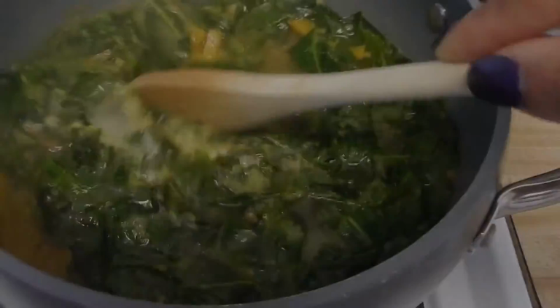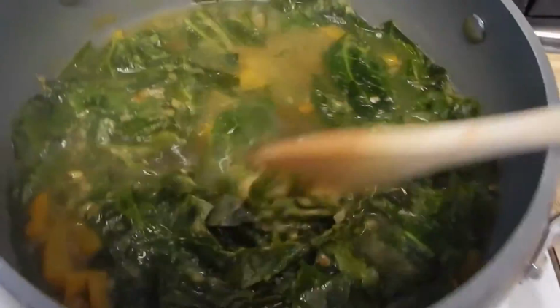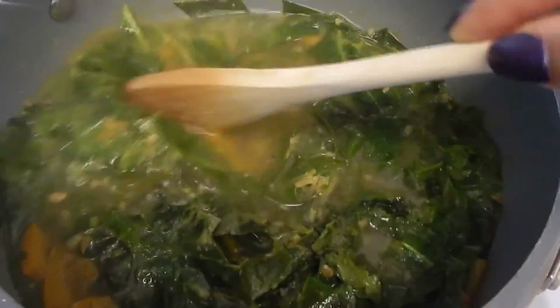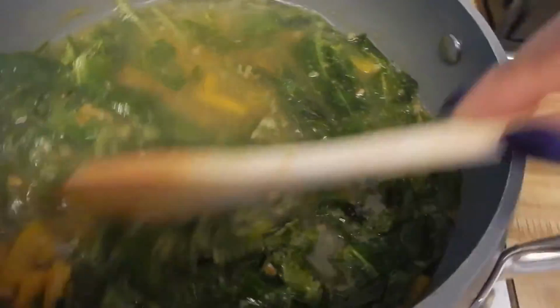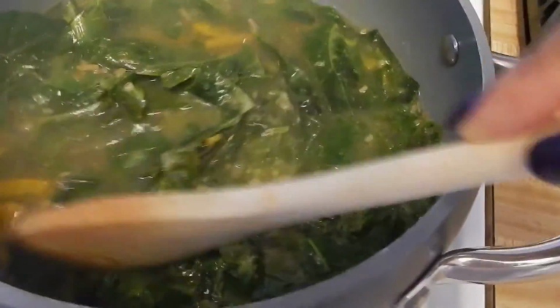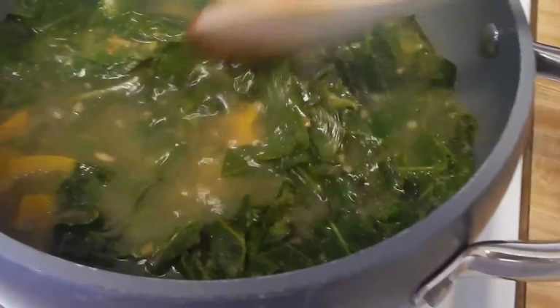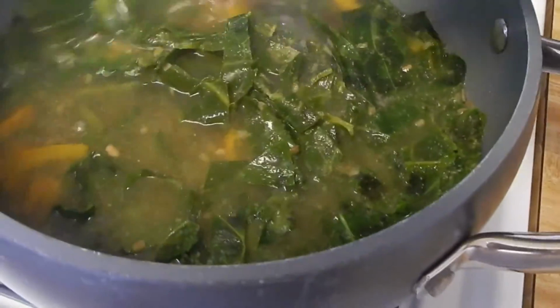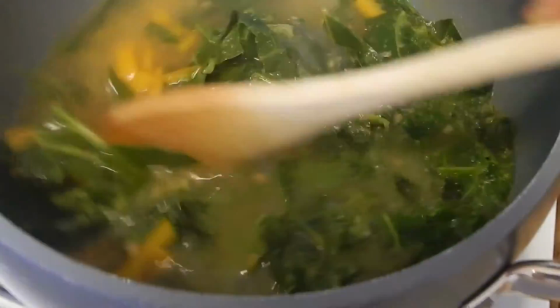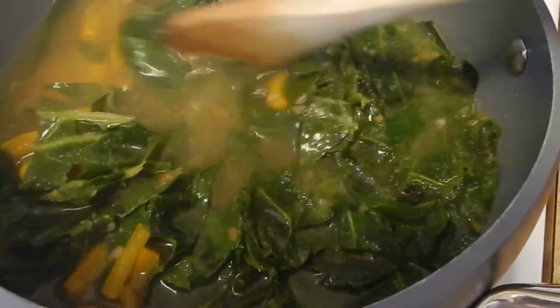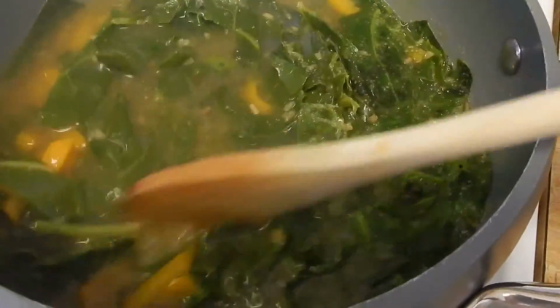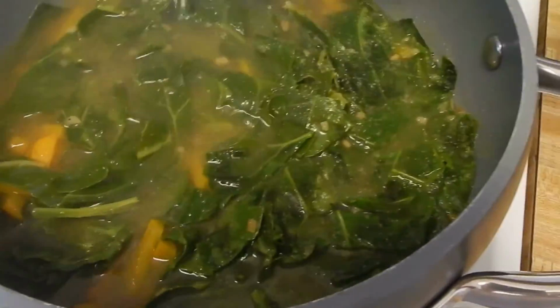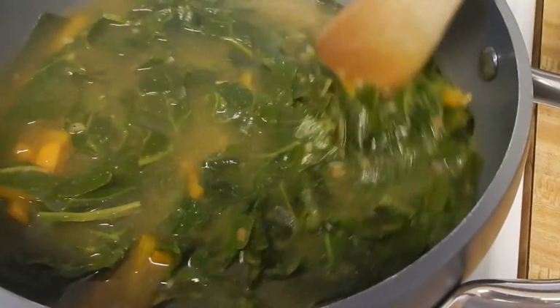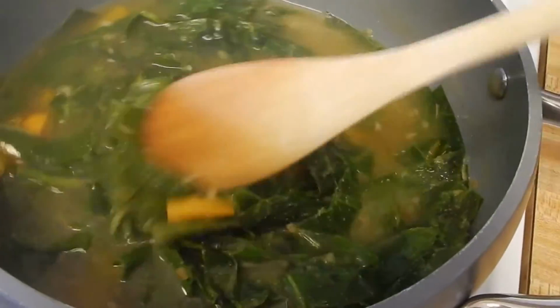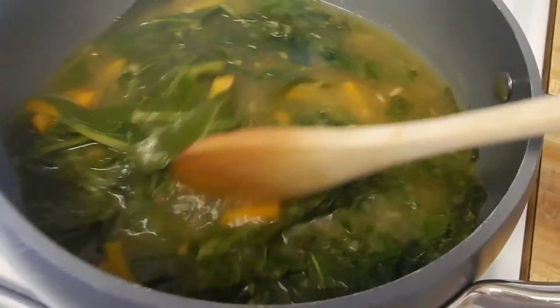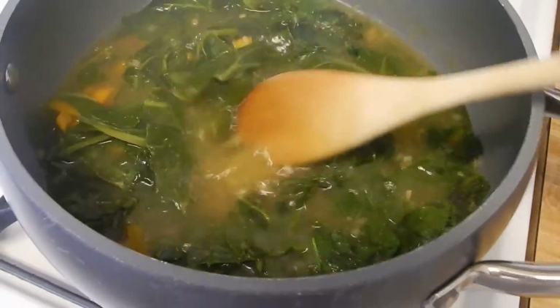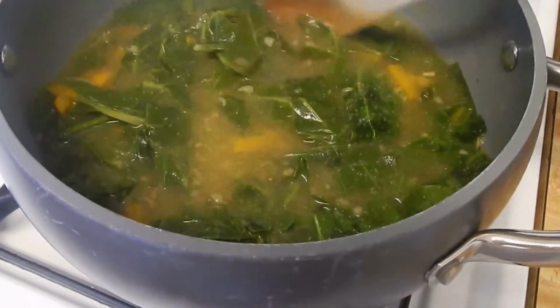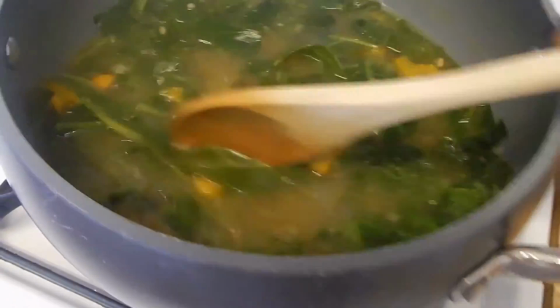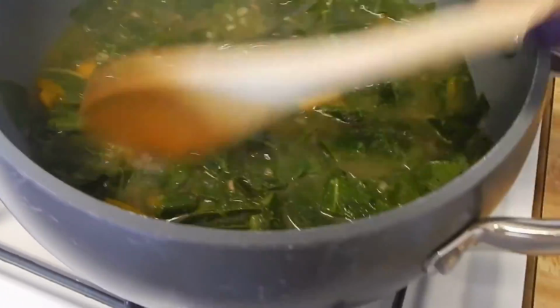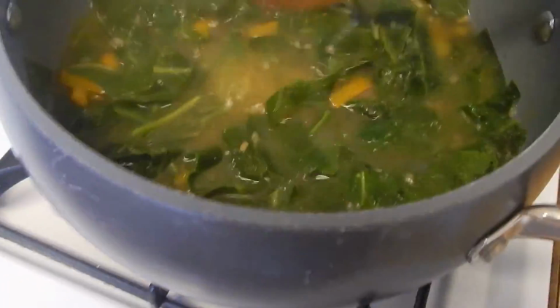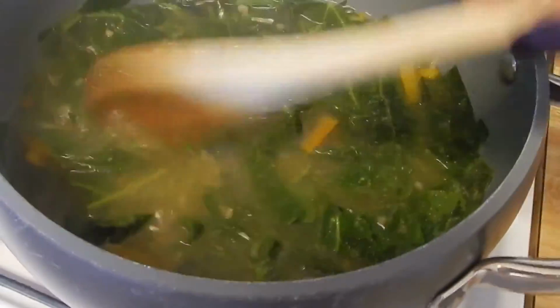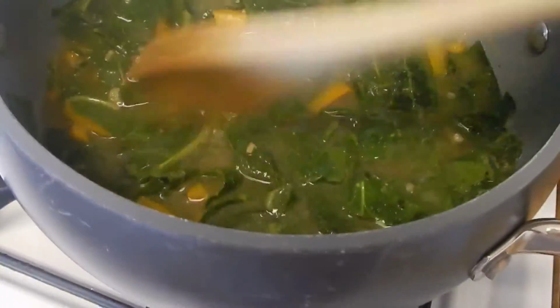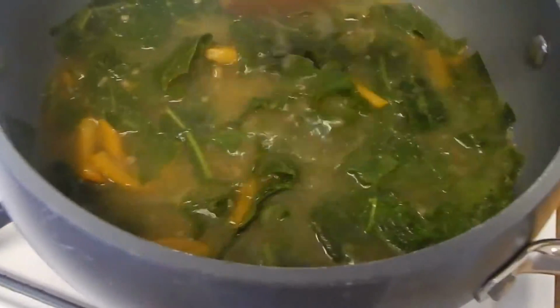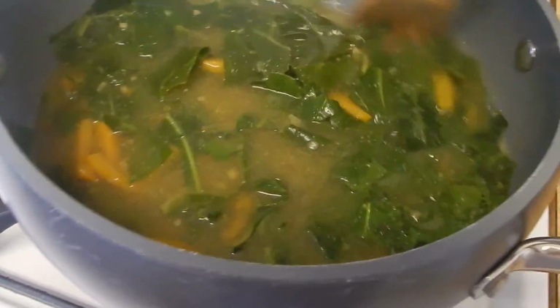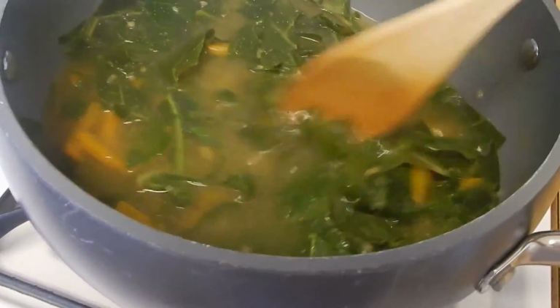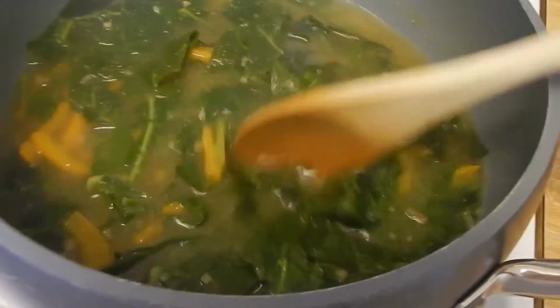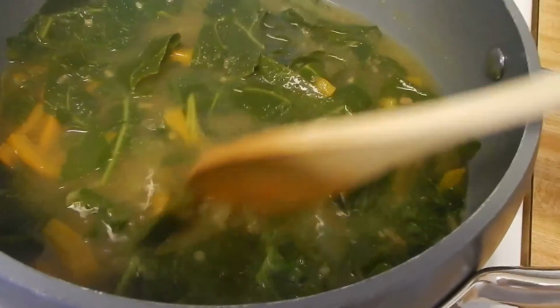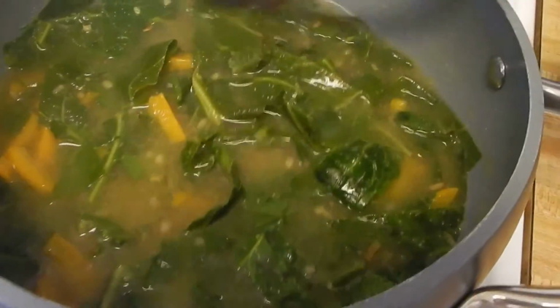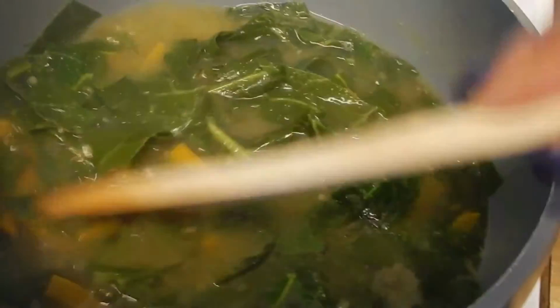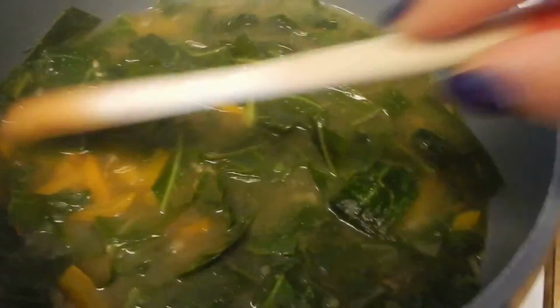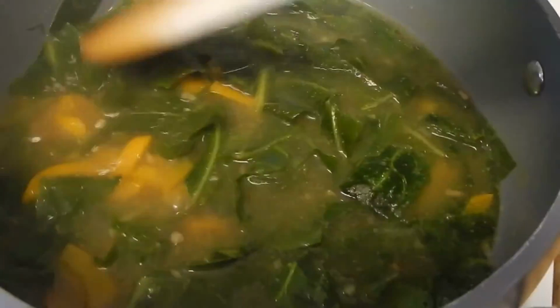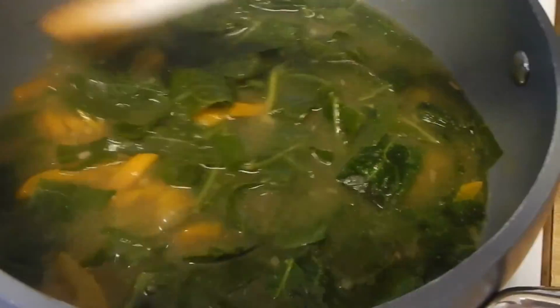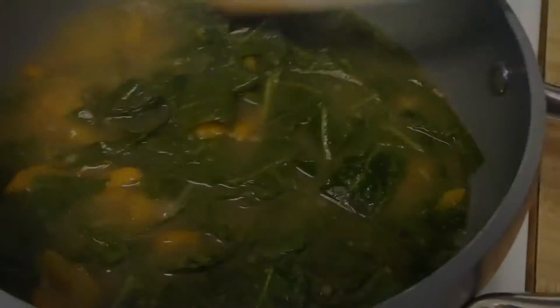These greens — if y'all could smell them, they smell amazing. Those are cooking down, almost ready and ready to be plated.